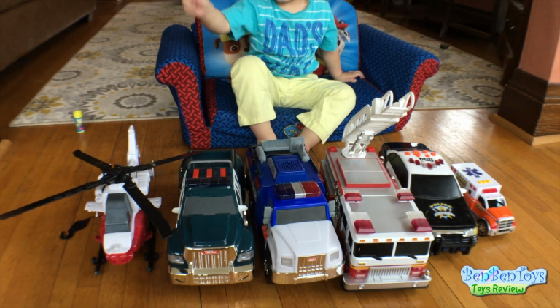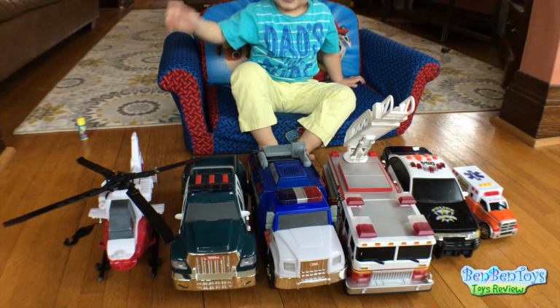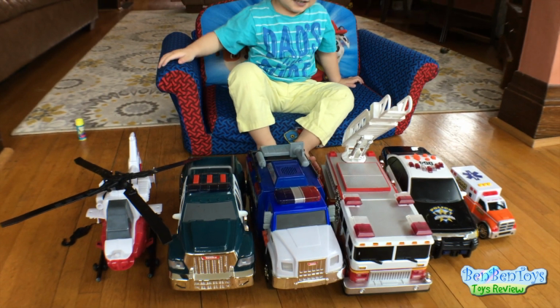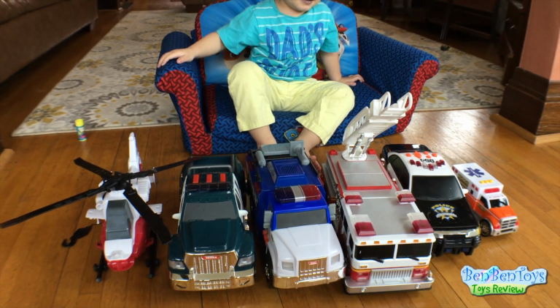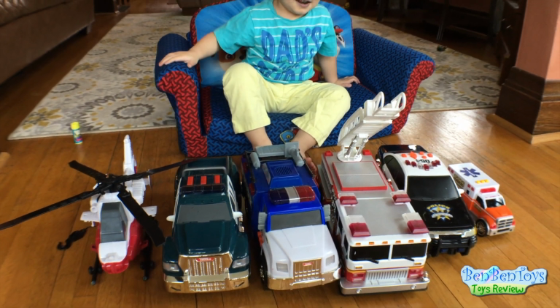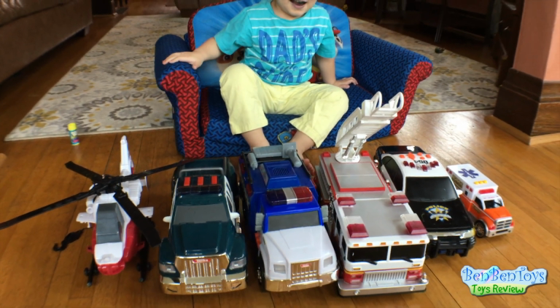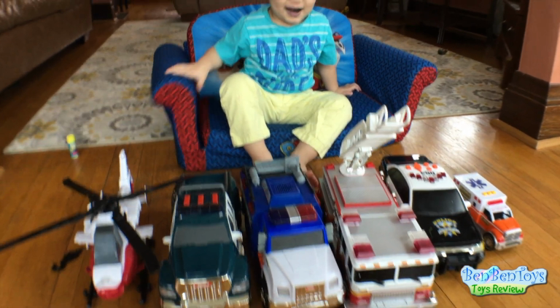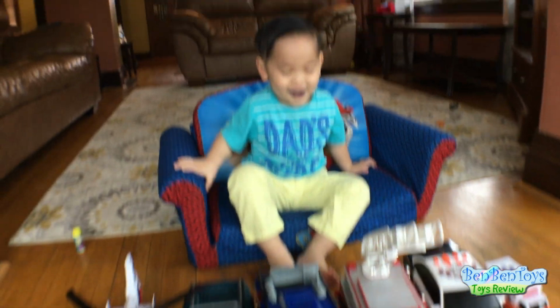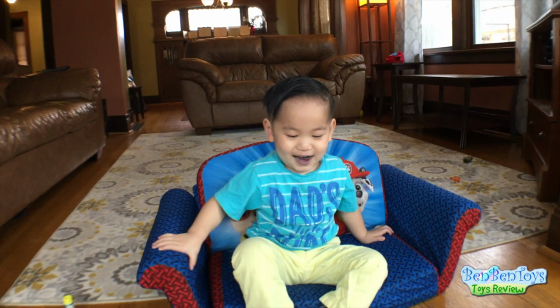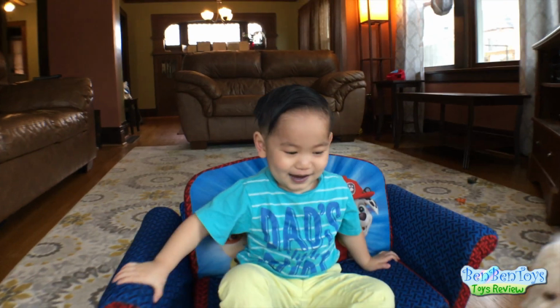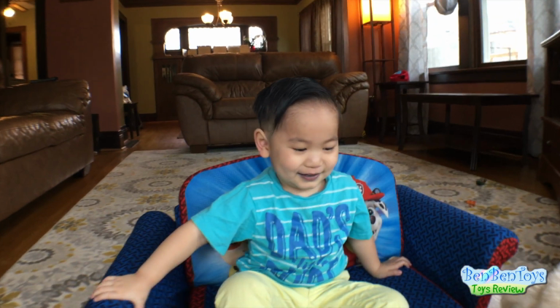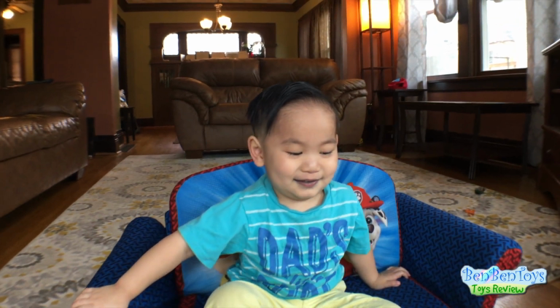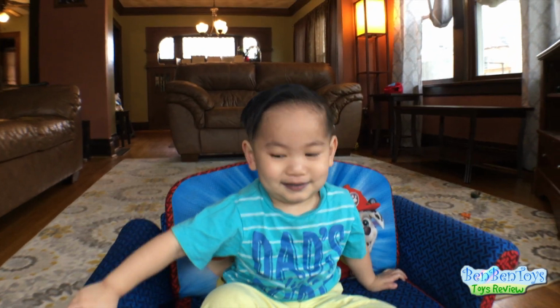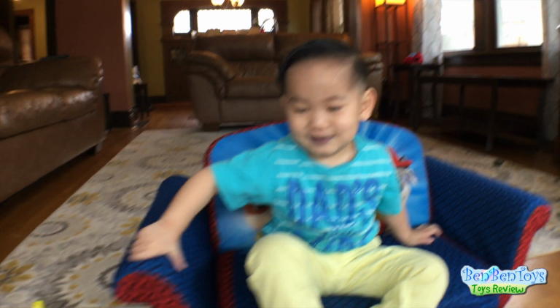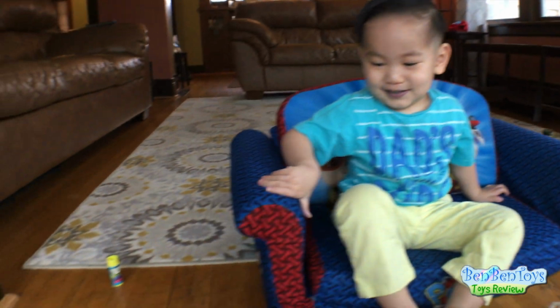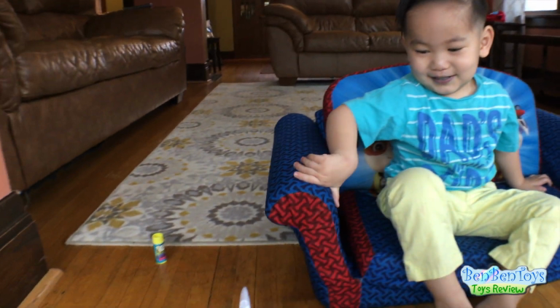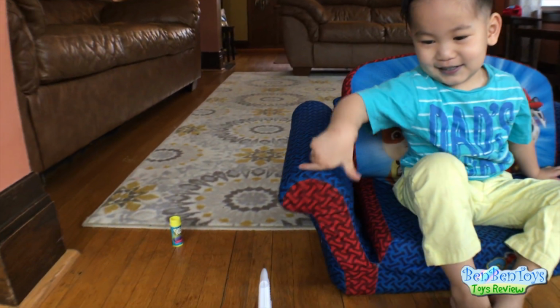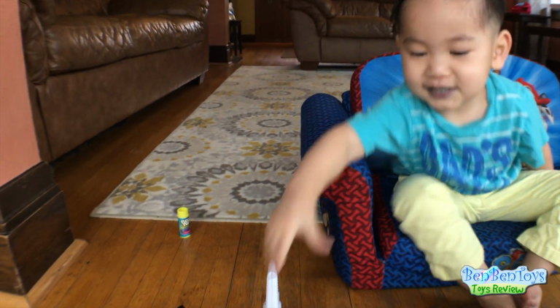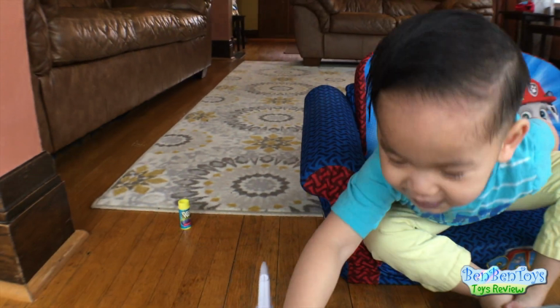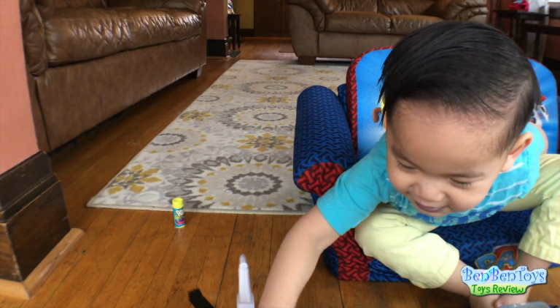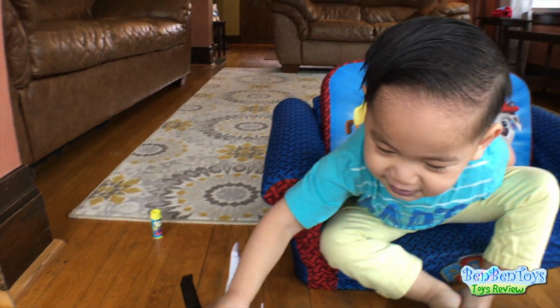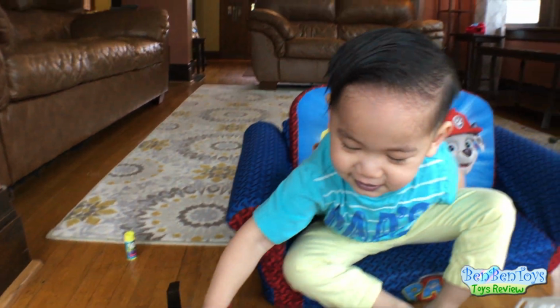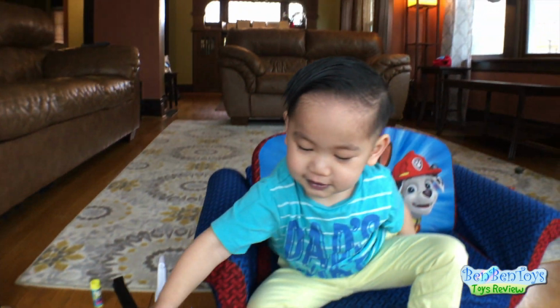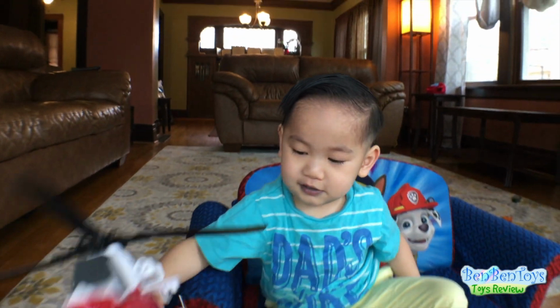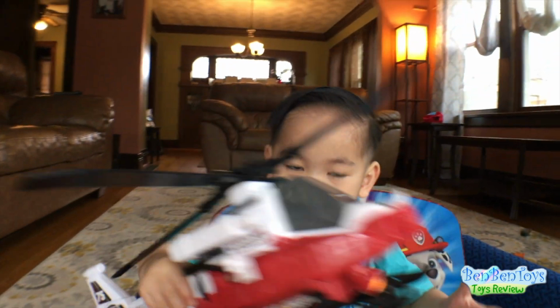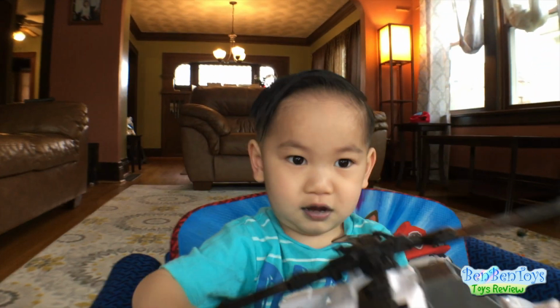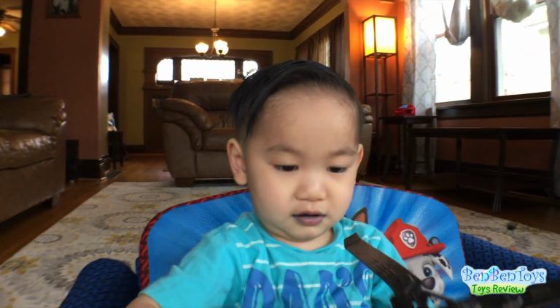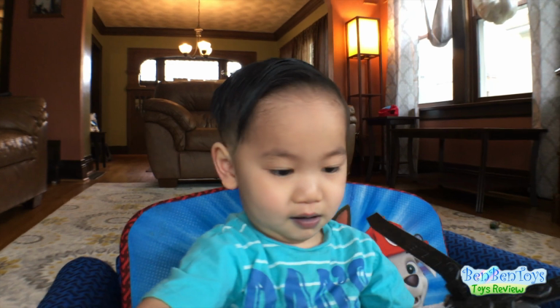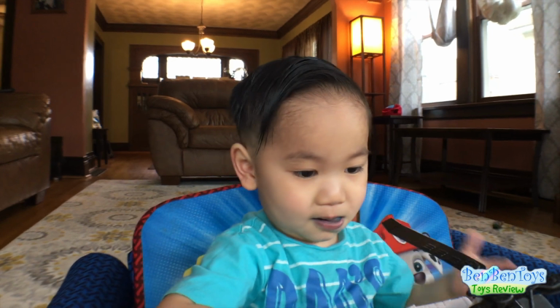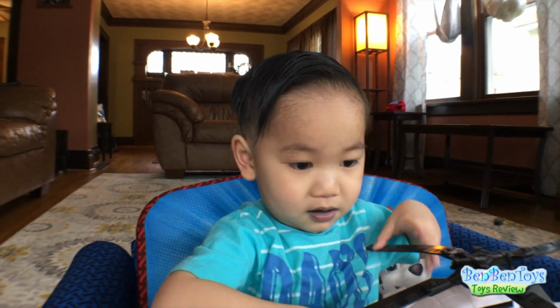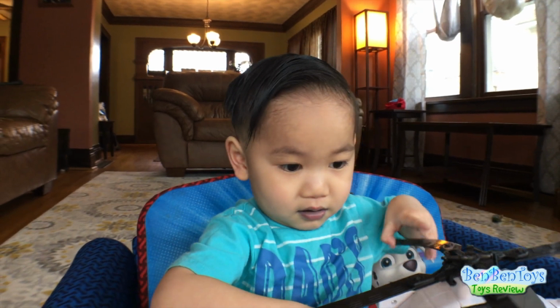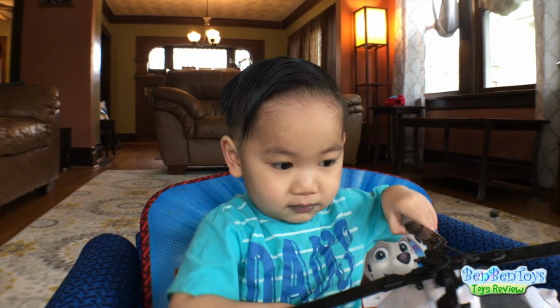Wow, those are so awesome. Hey, look at Ben. He just got done eating his Push Pop, so his mouth is all purple. Look at his mouth — it's all purple.